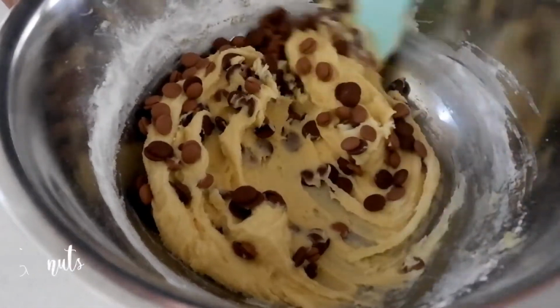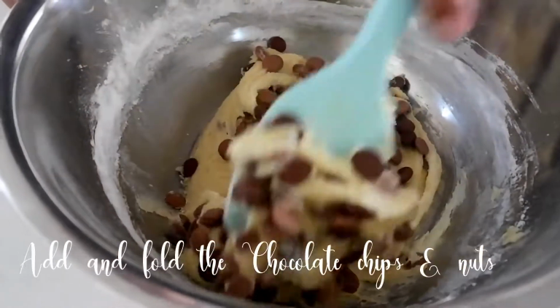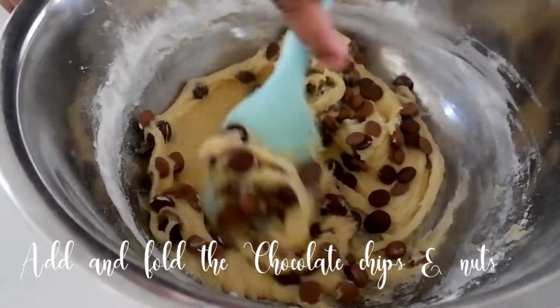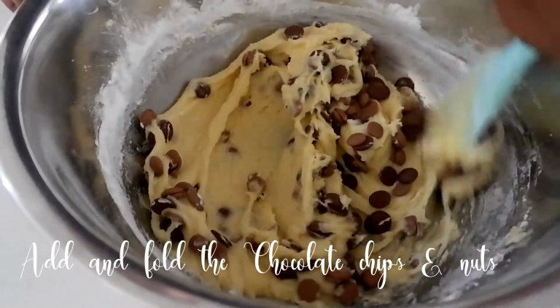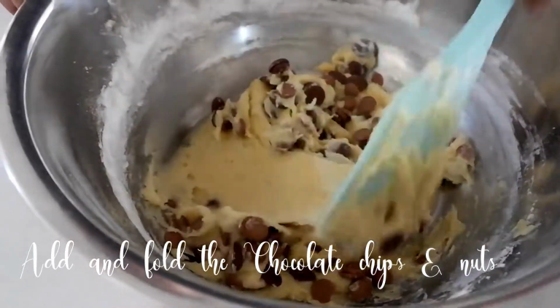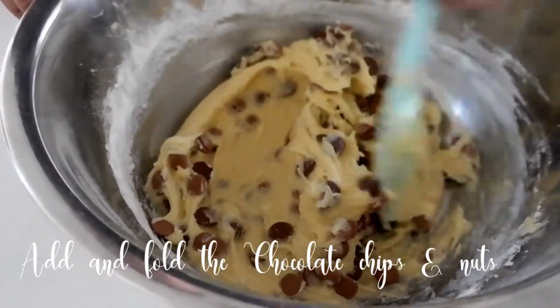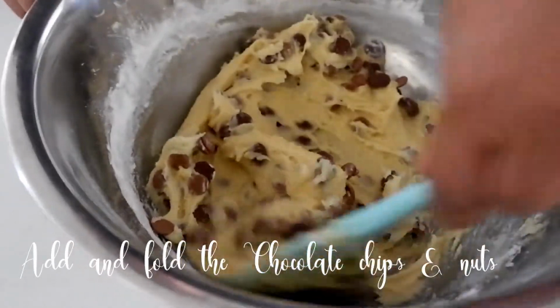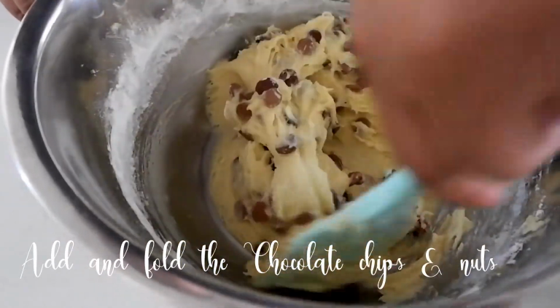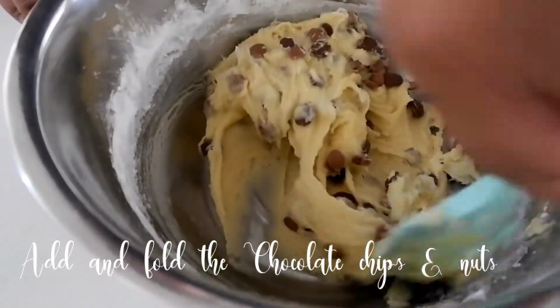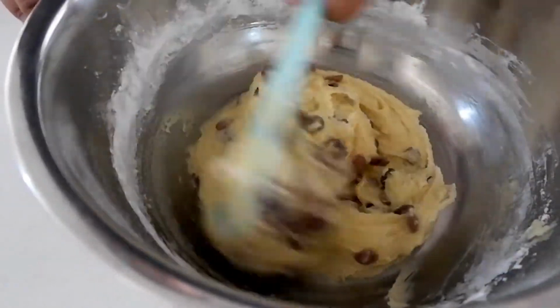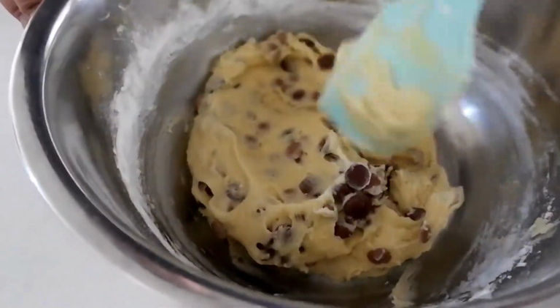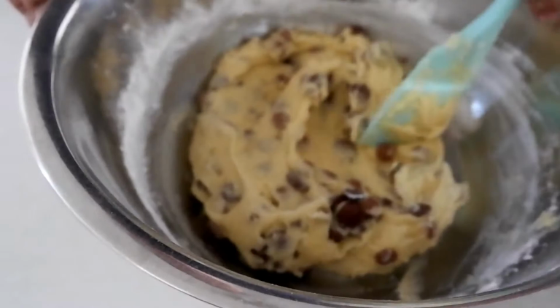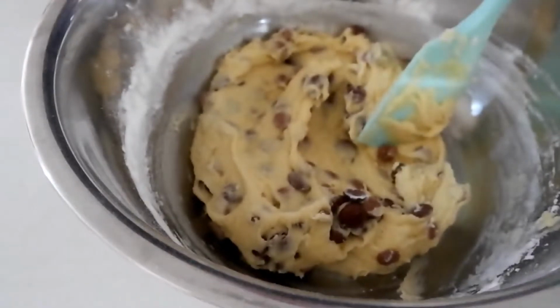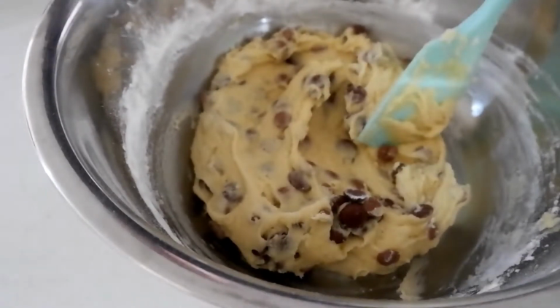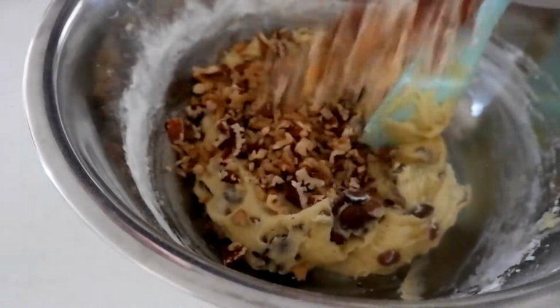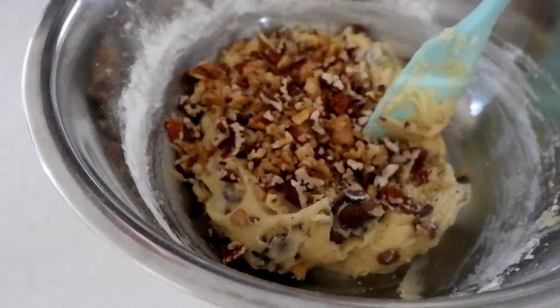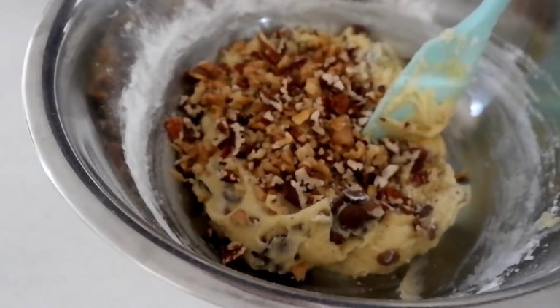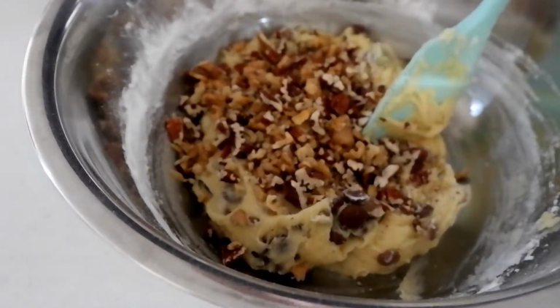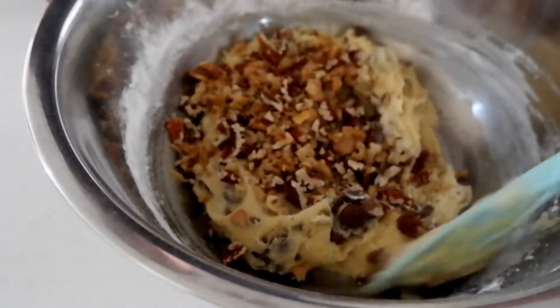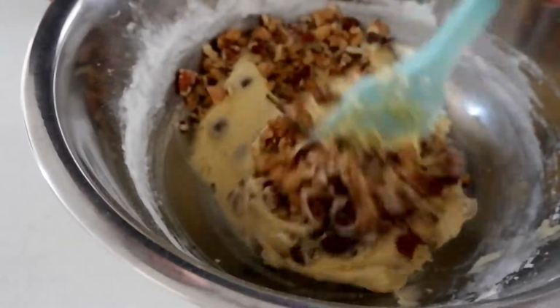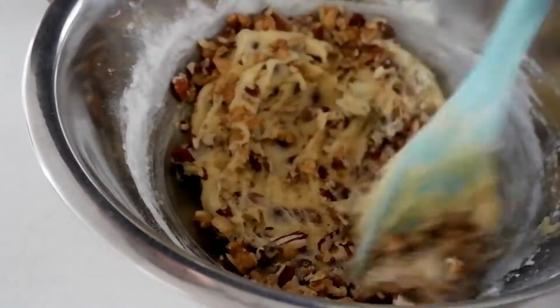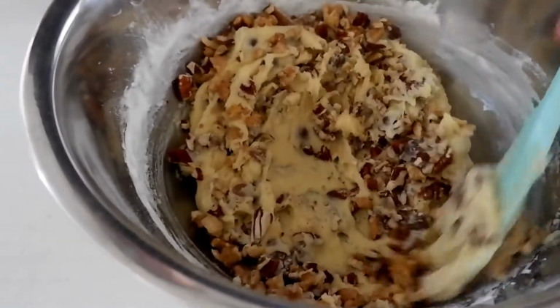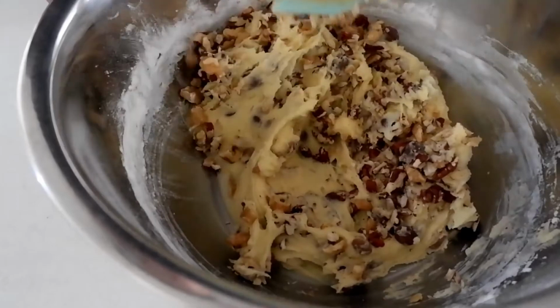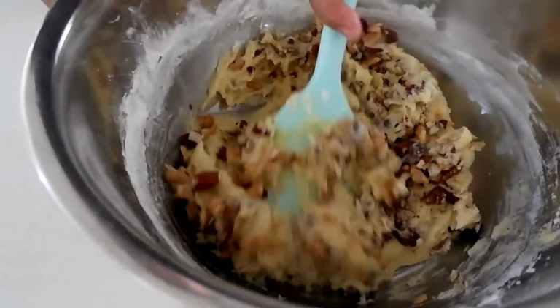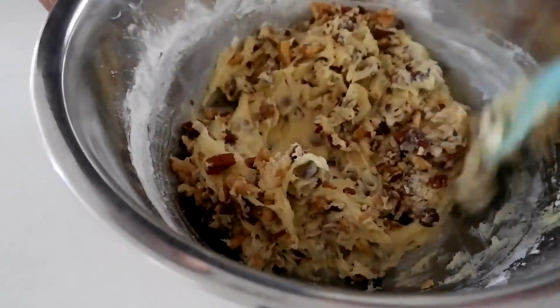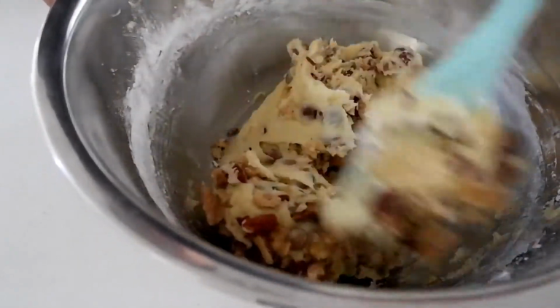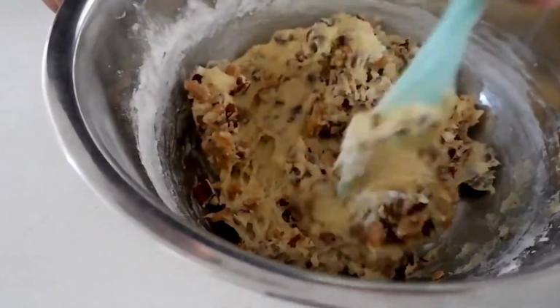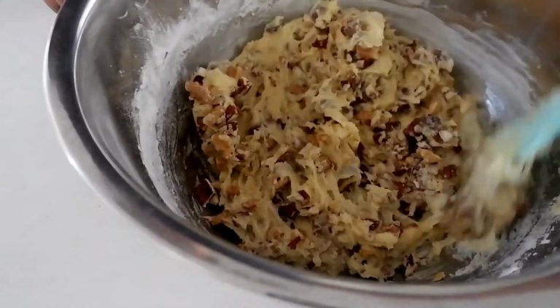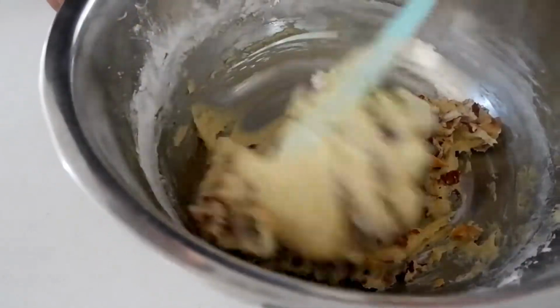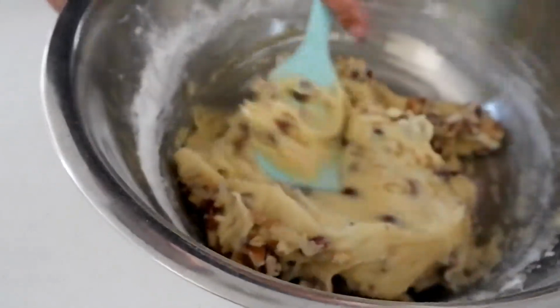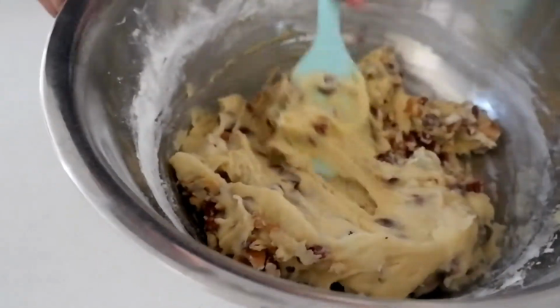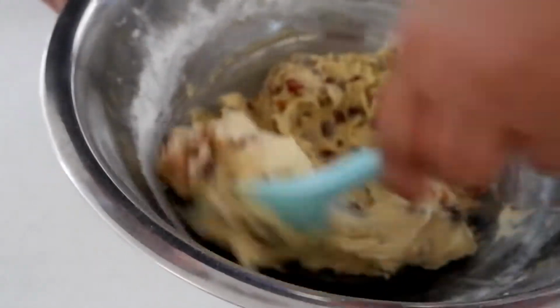Once you're done incorporating the dry ingredients into your wet mixture, we now add 1 and 1/2 cups of chocolate chips, 1 cup of pecan, and walnuts. This is optional — if you don't like nuts in your chocolate chip cookies, that's totally fine.